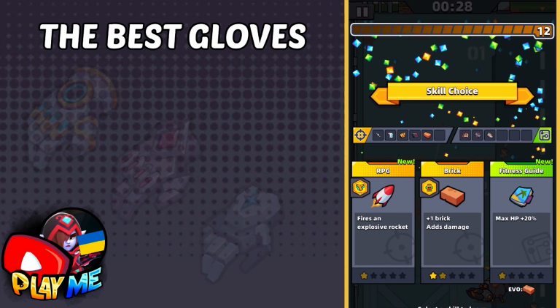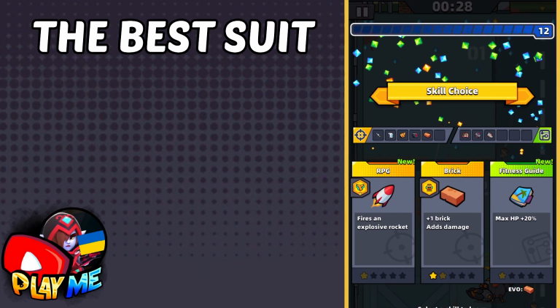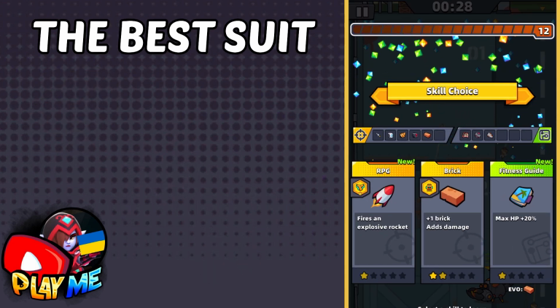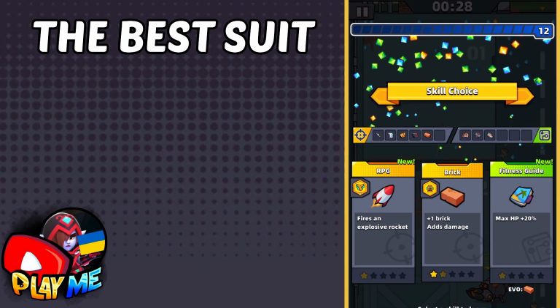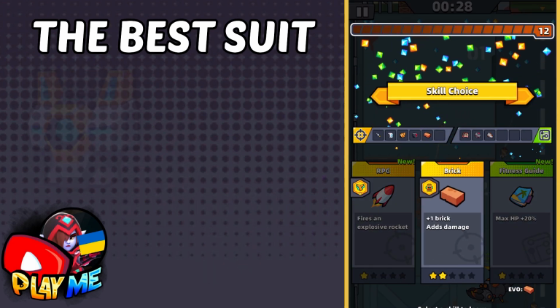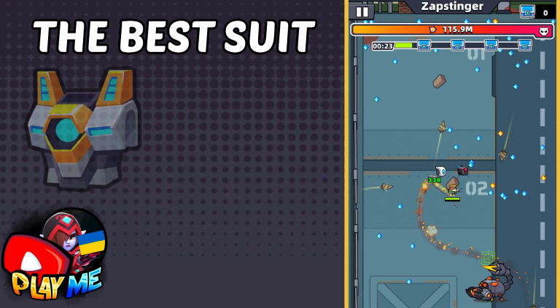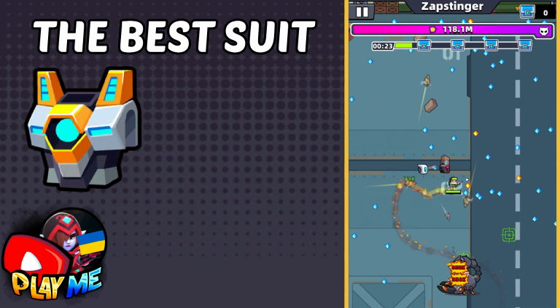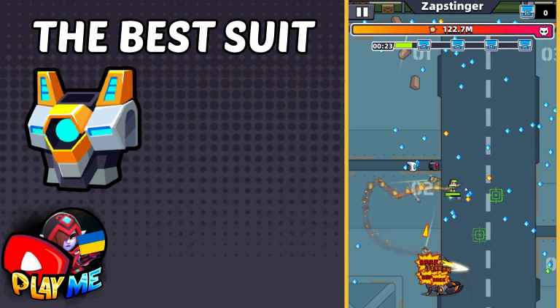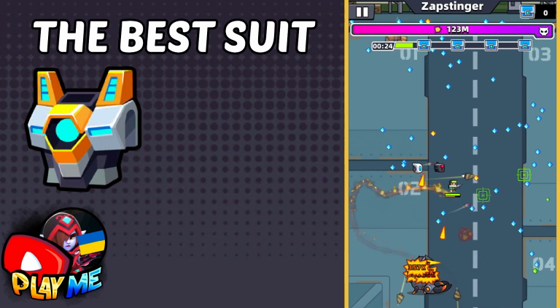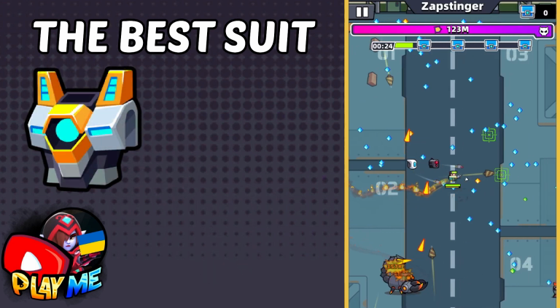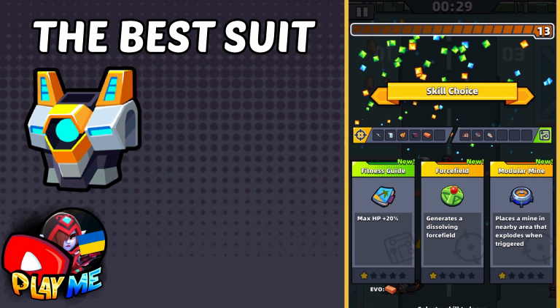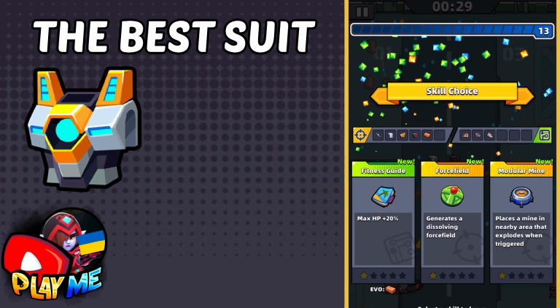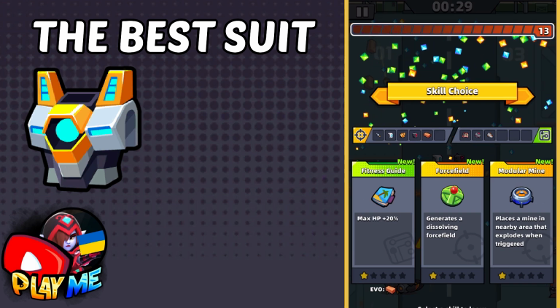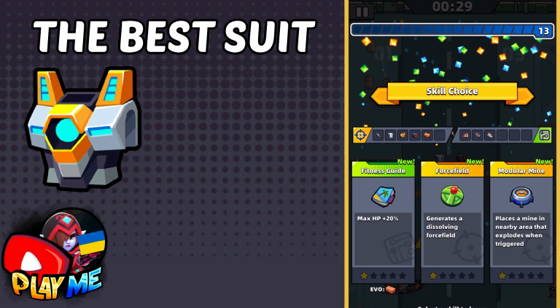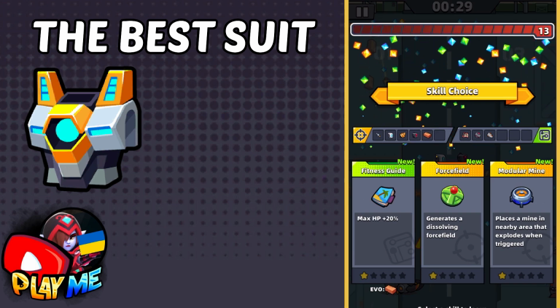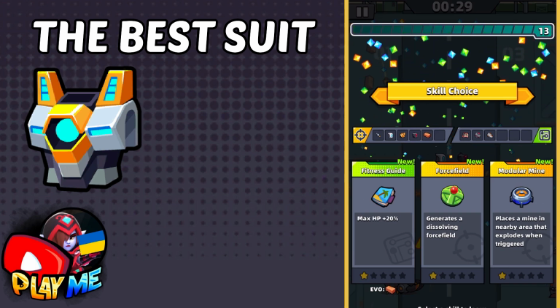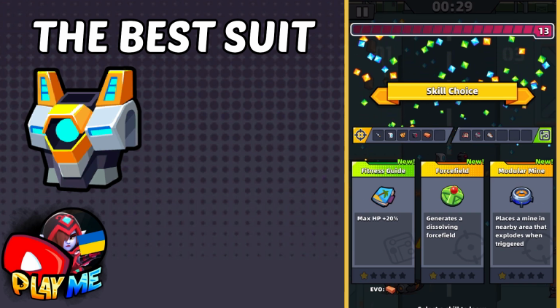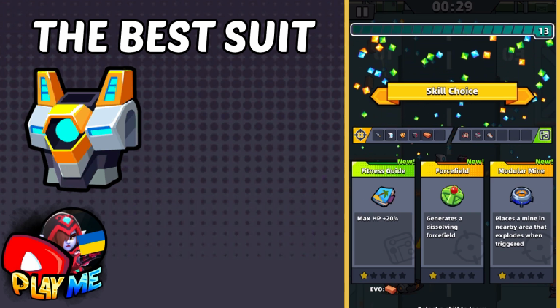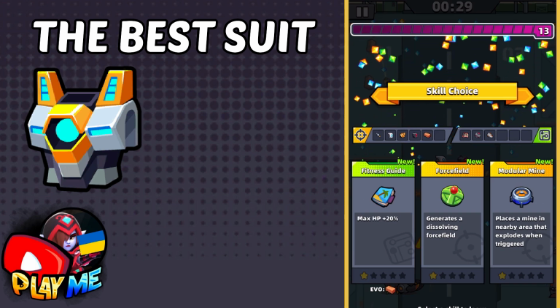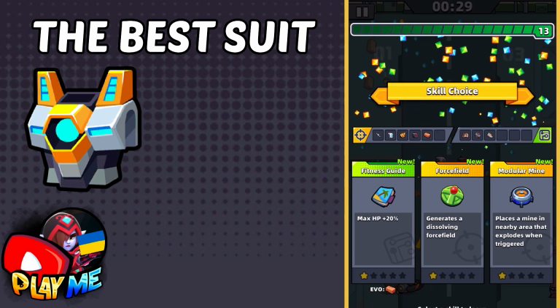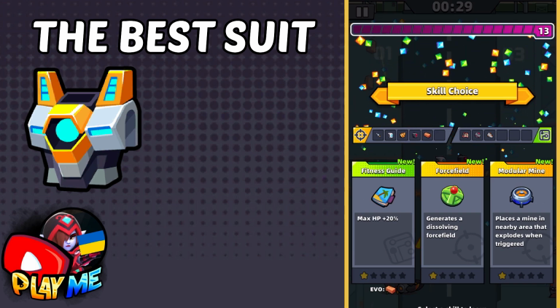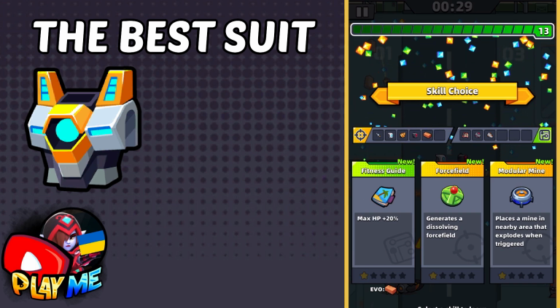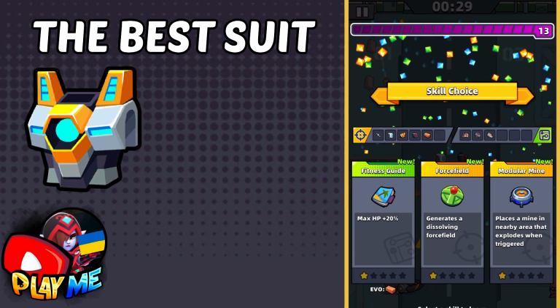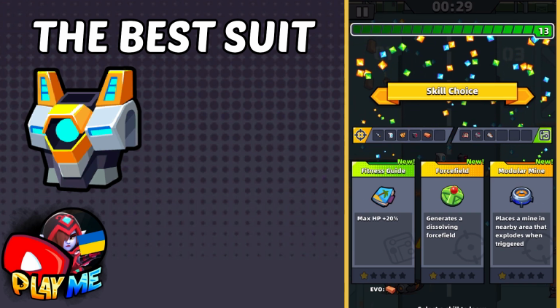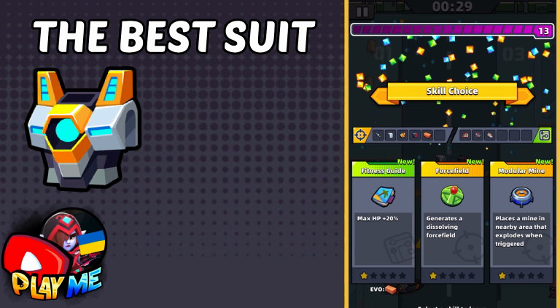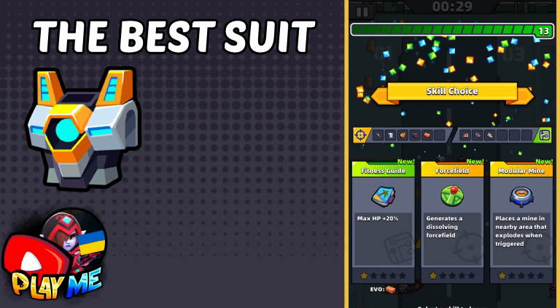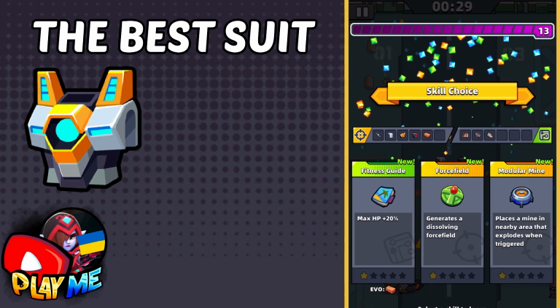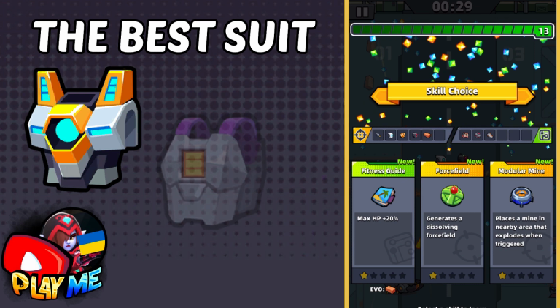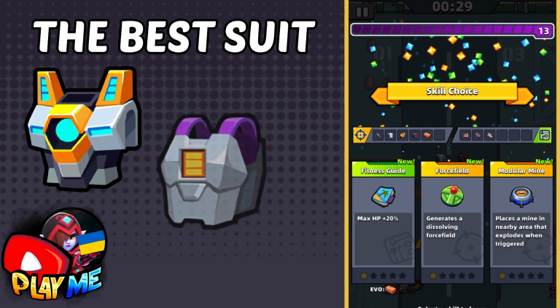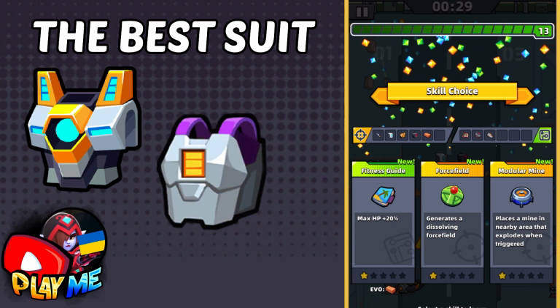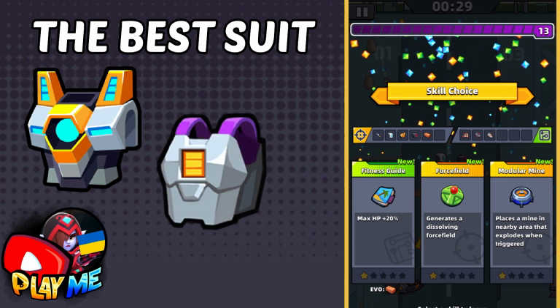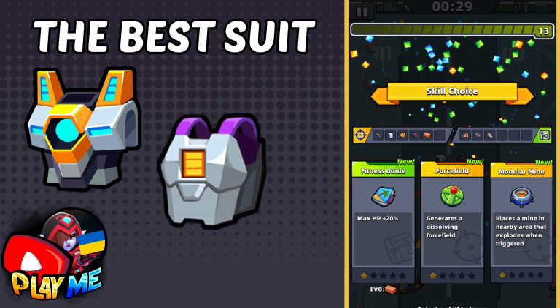The best suit is Eternal — it will increase your attack after reviving. If you somehow don't have it, use Full Metal suit.